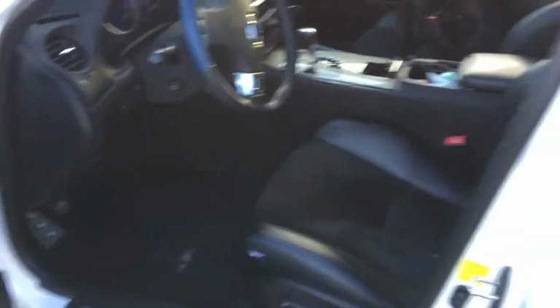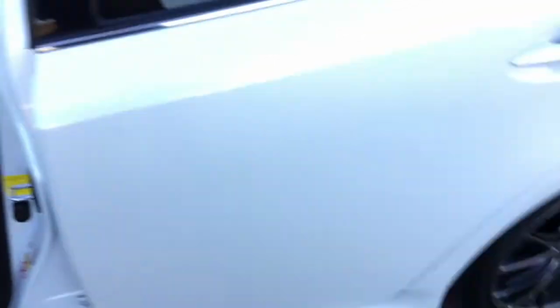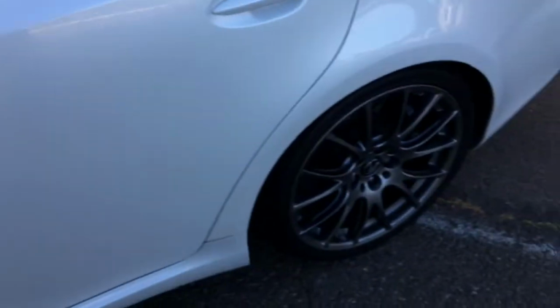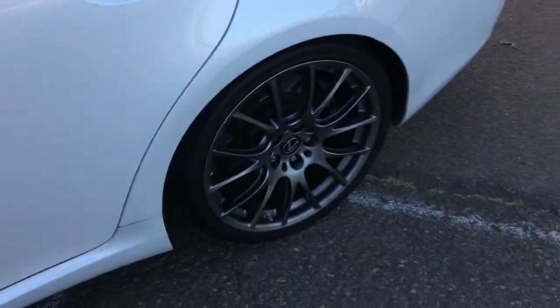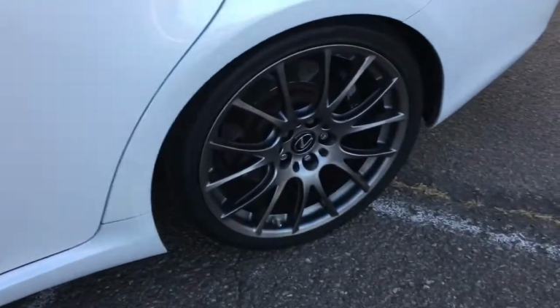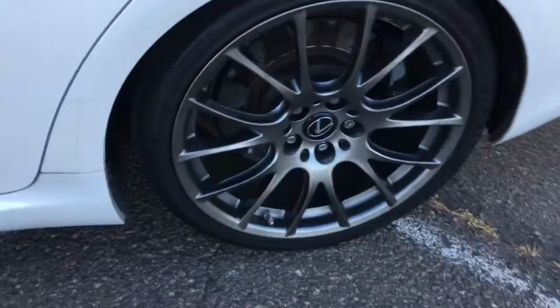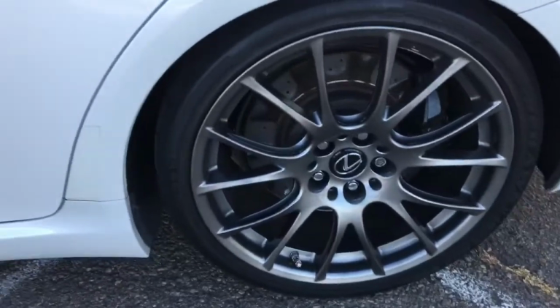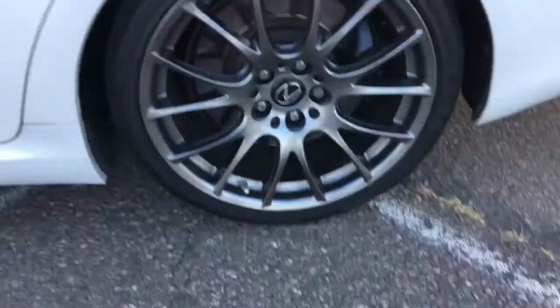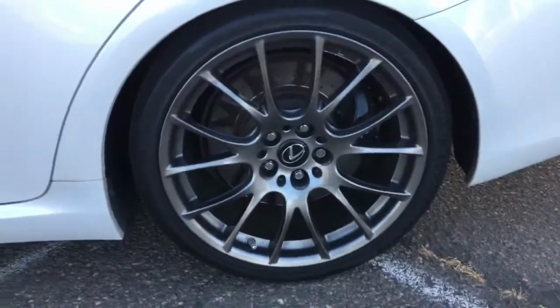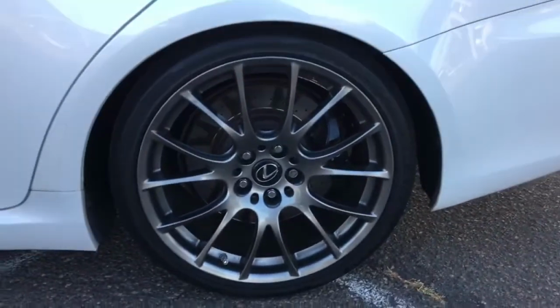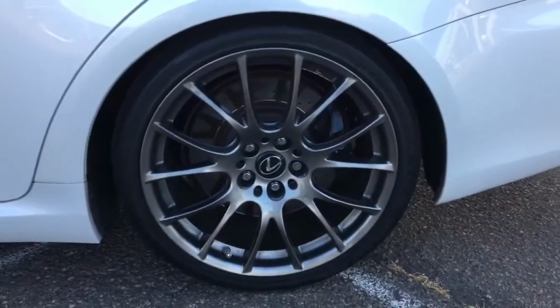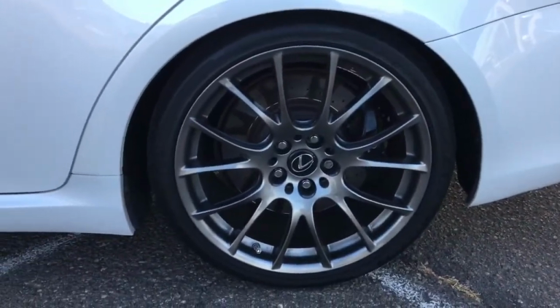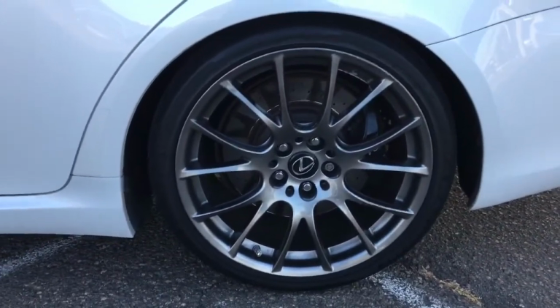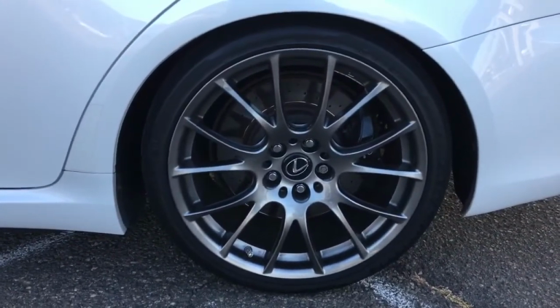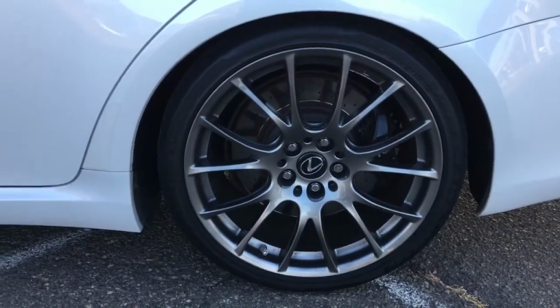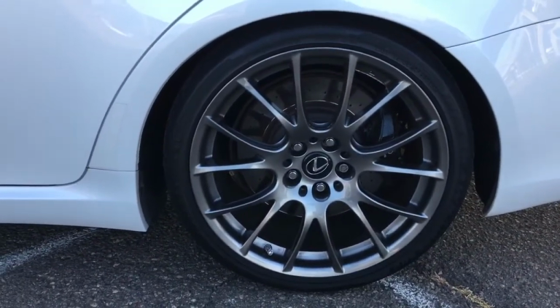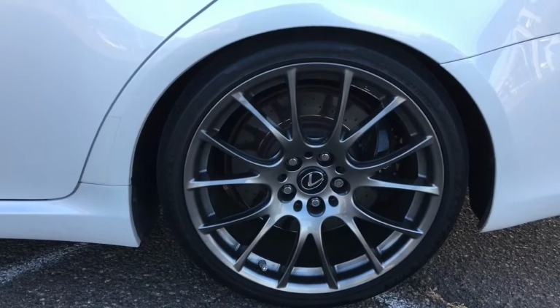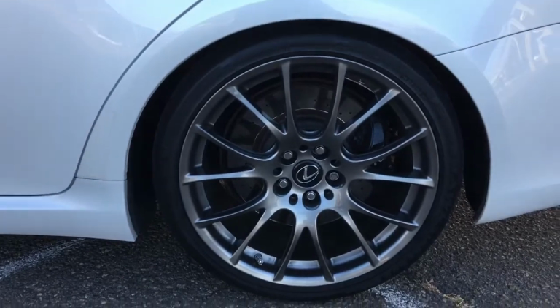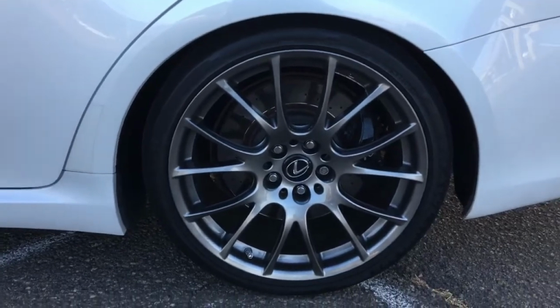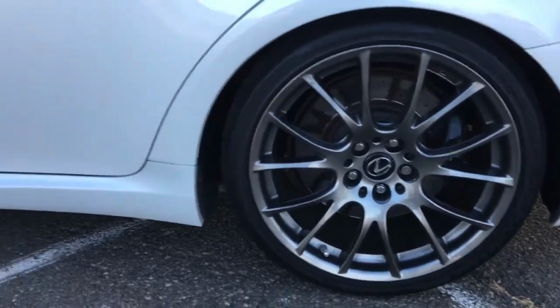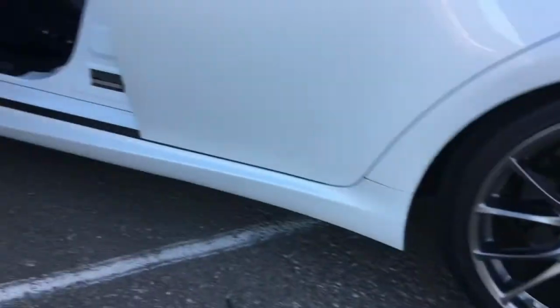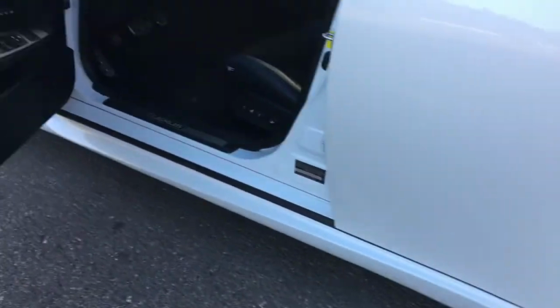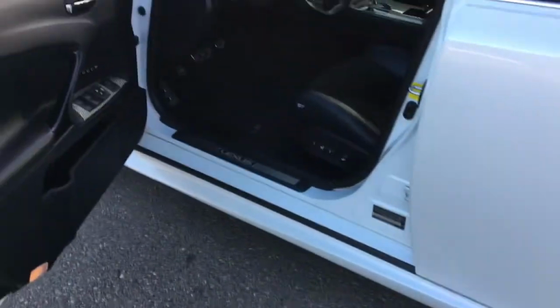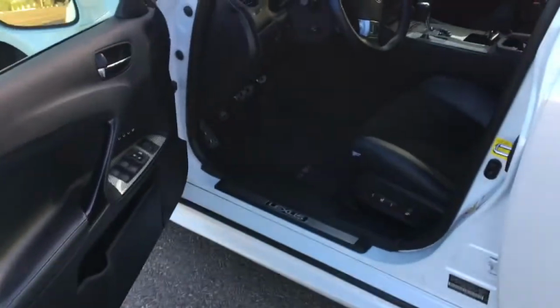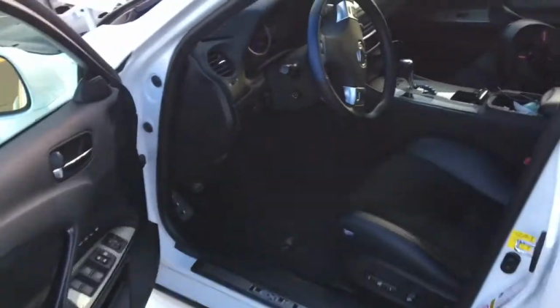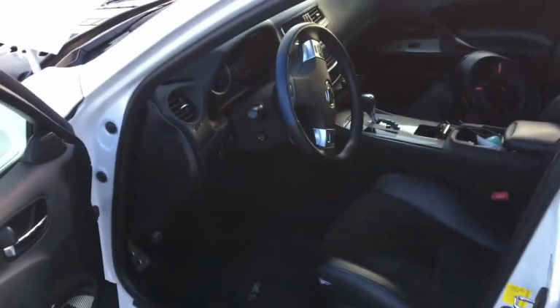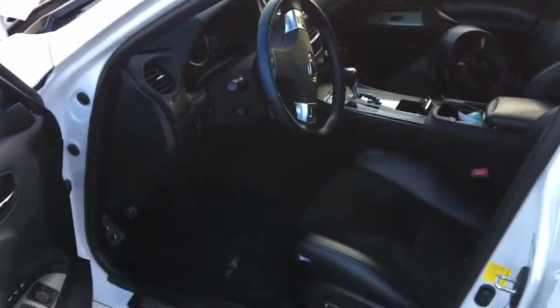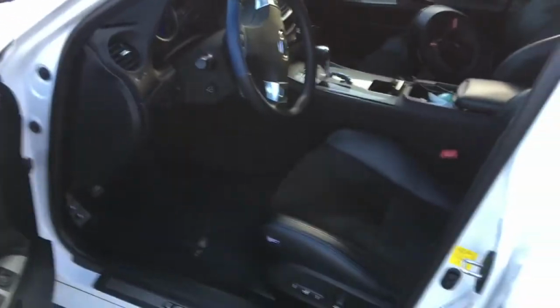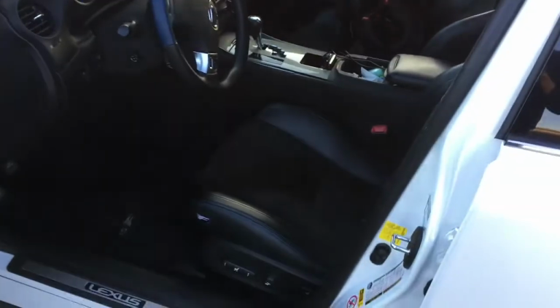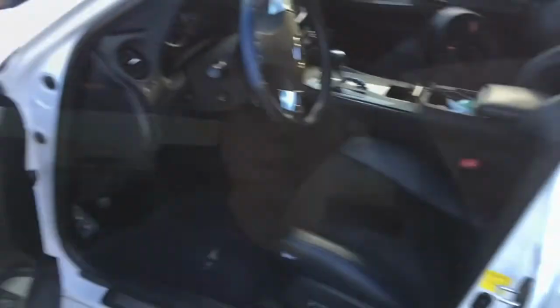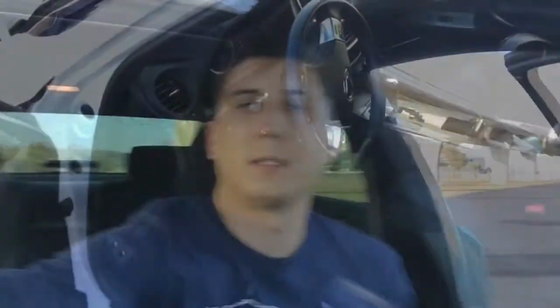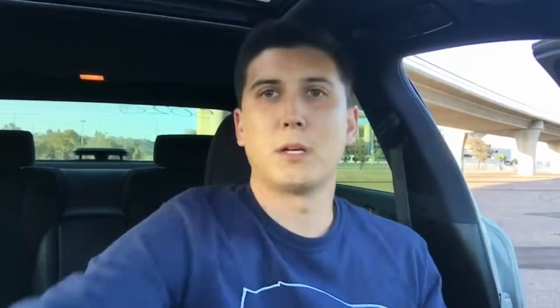The next thing I usually do is air down the tires to 25–26 PSI — kind of see how that works and go from there. Then I put on my helmet and I'm ready to go. Let's get ready.